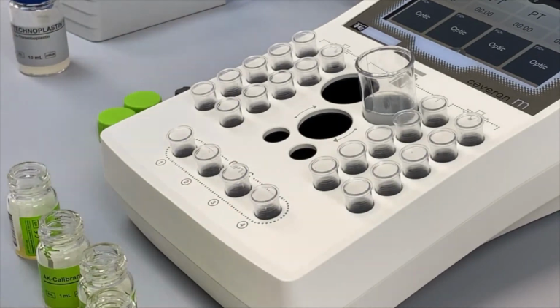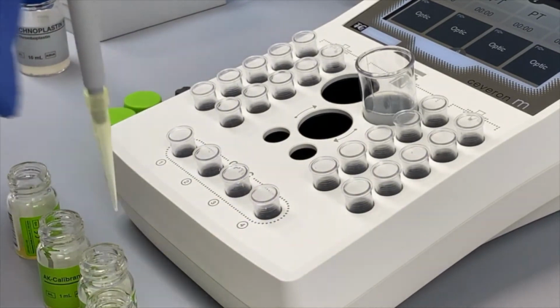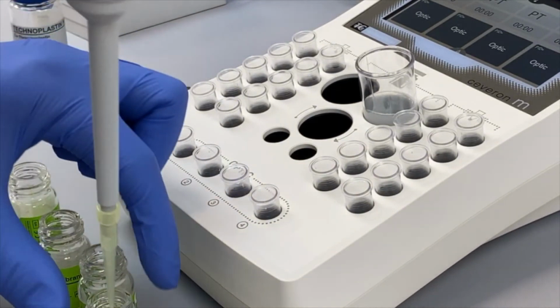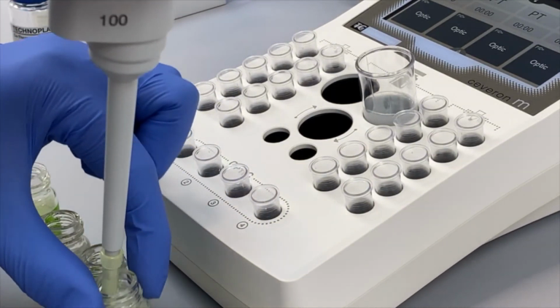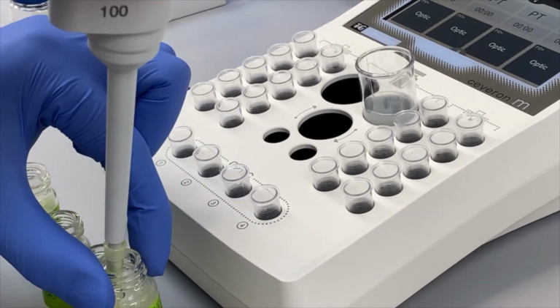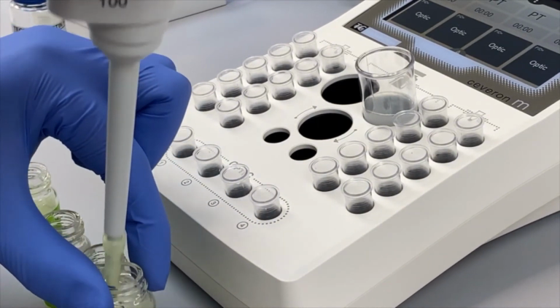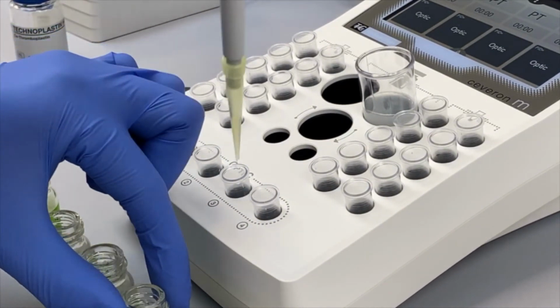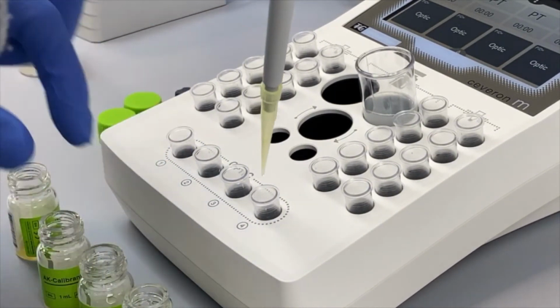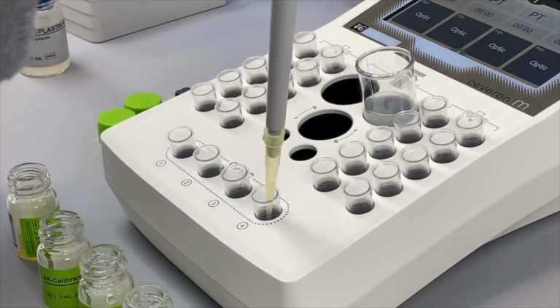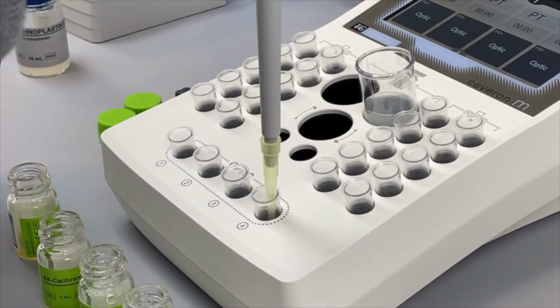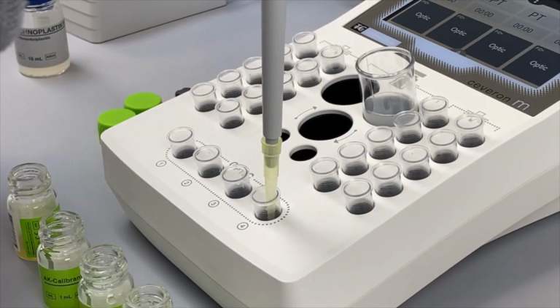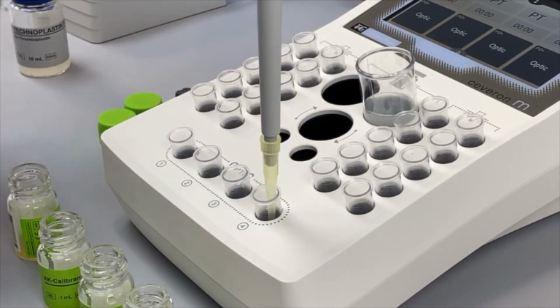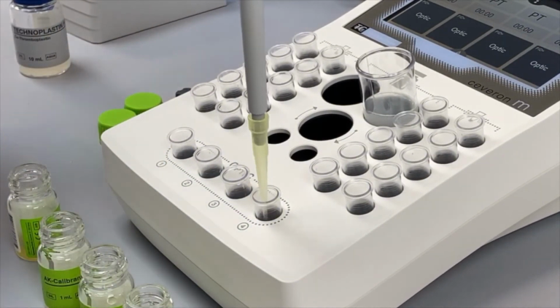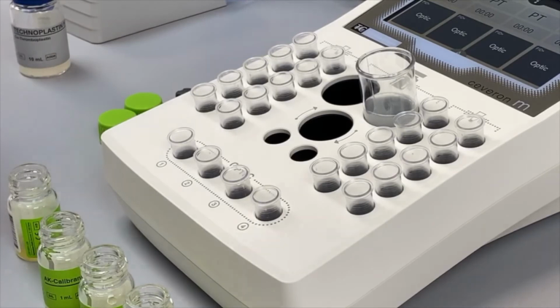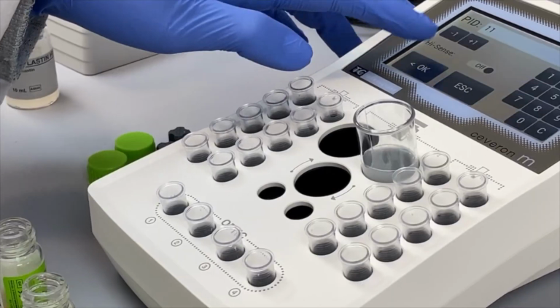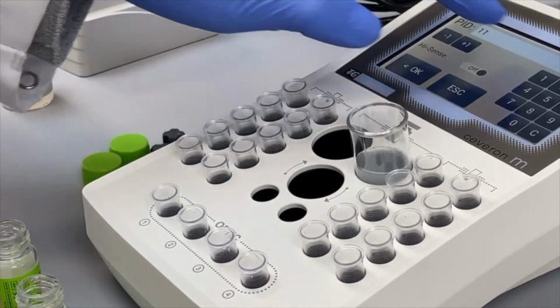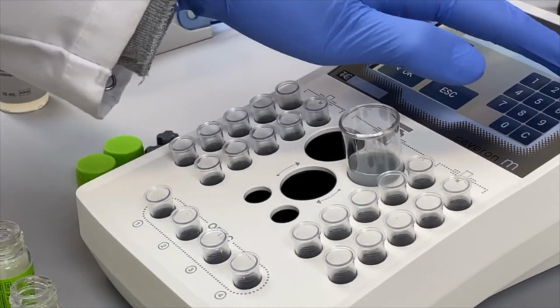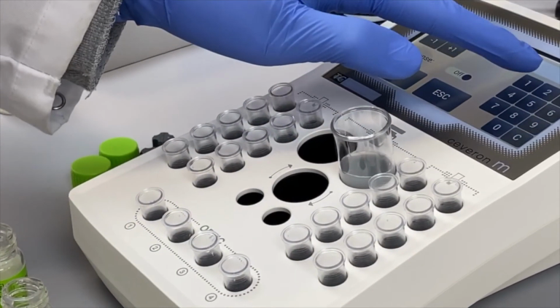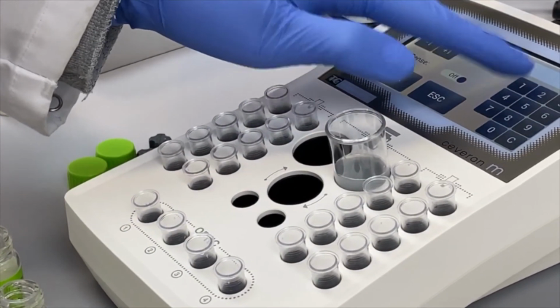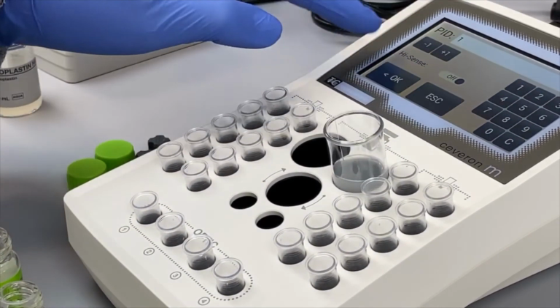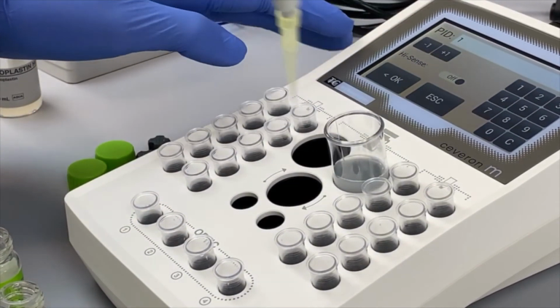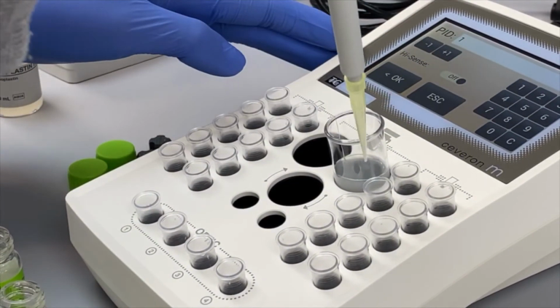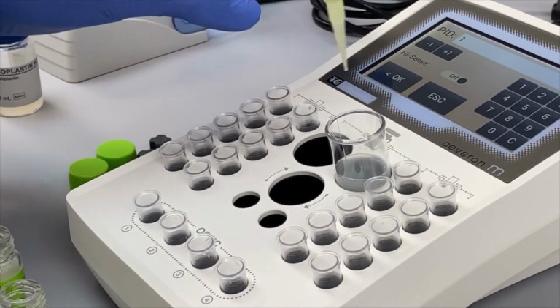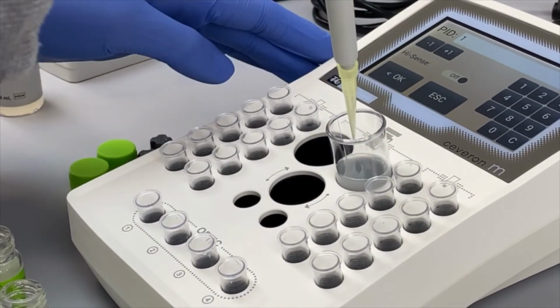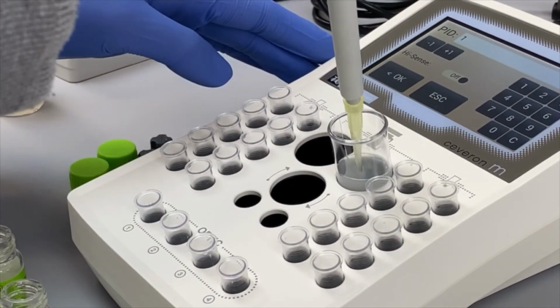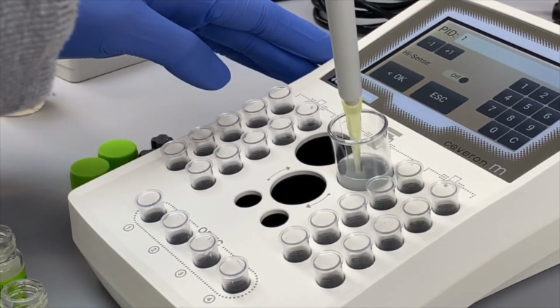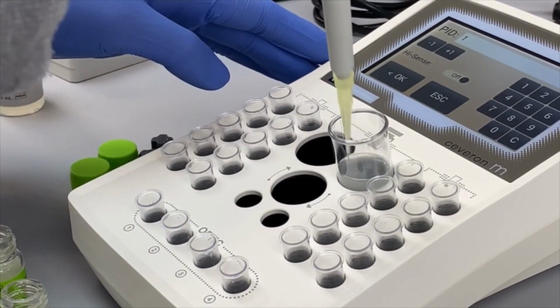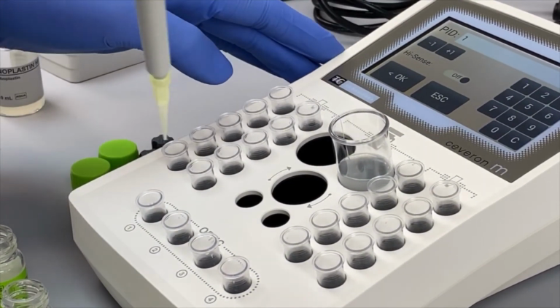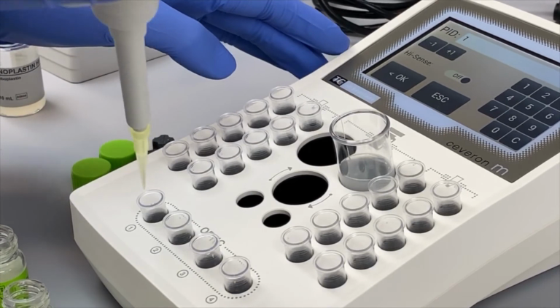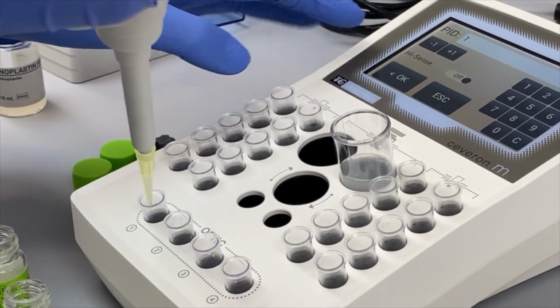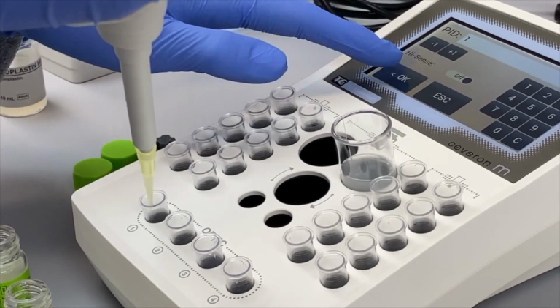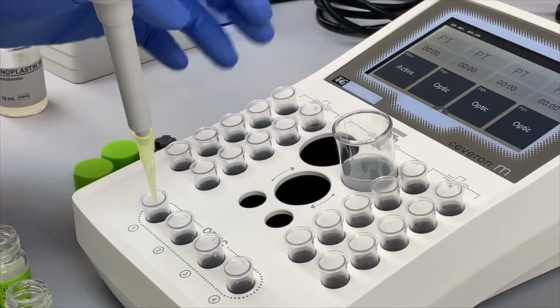Due to the combination of a minimal total cuvette volume of 75 µL and a high optical resolution, even the weakest clot formation will be detected.